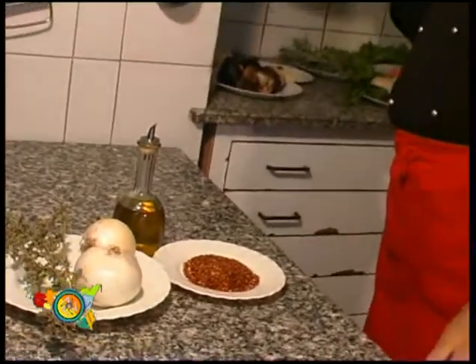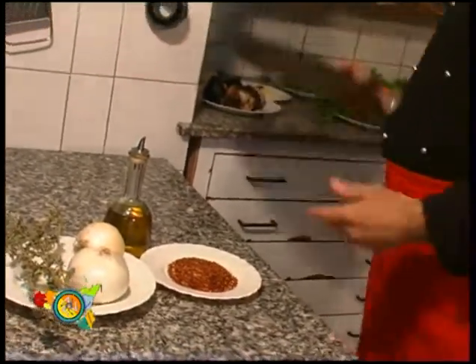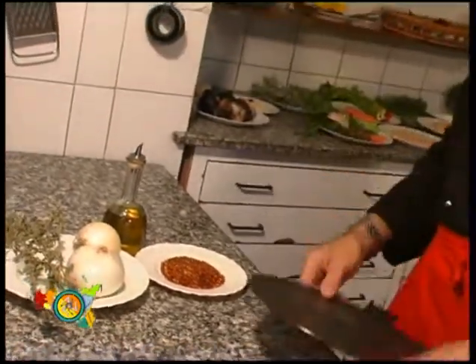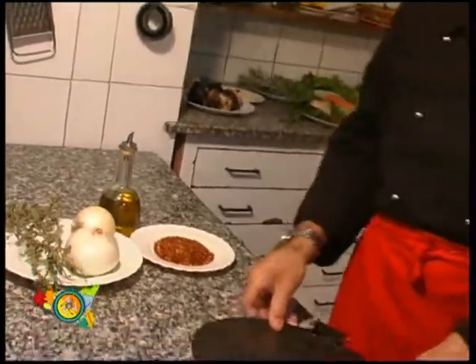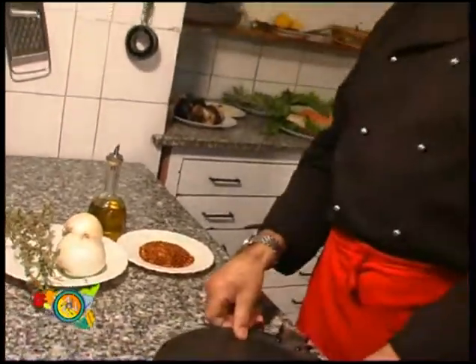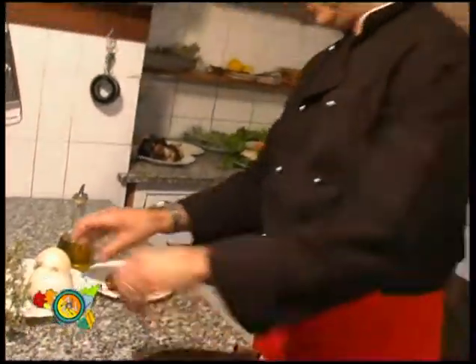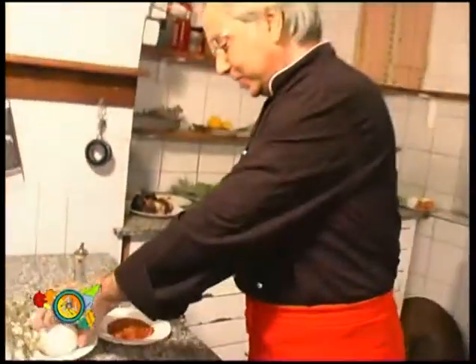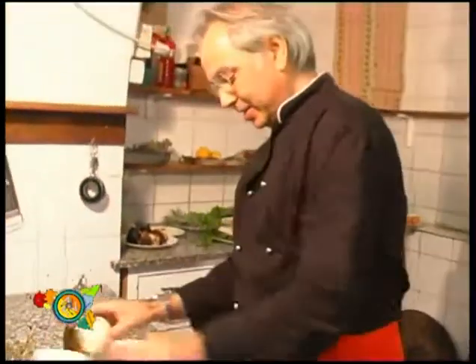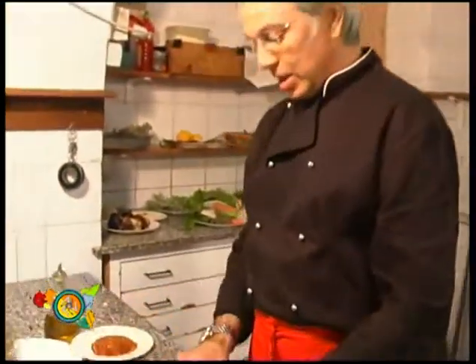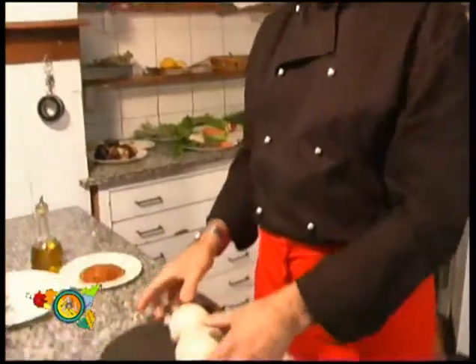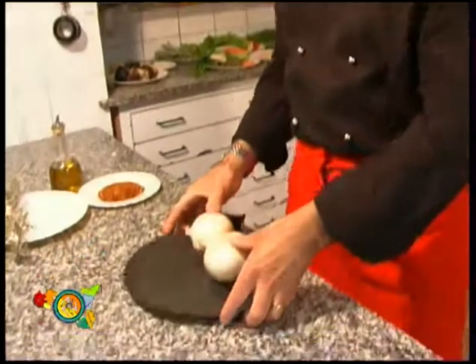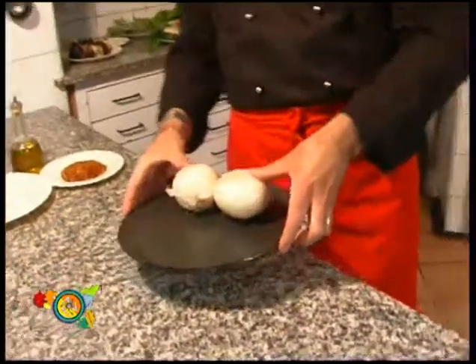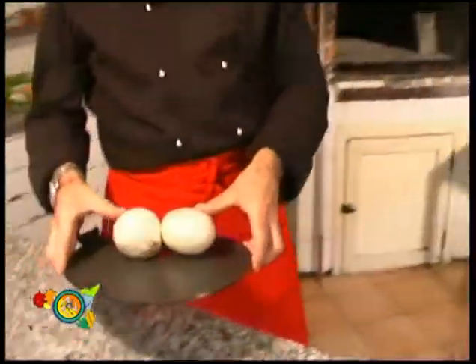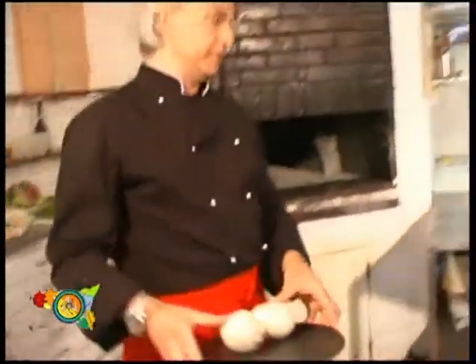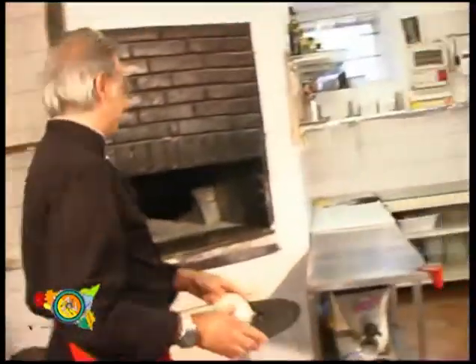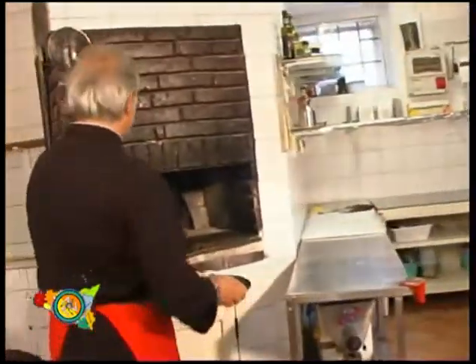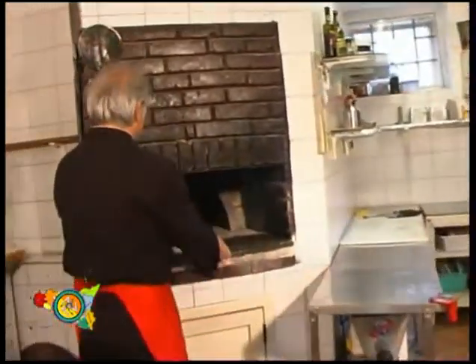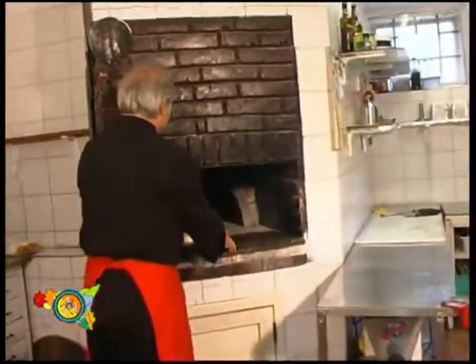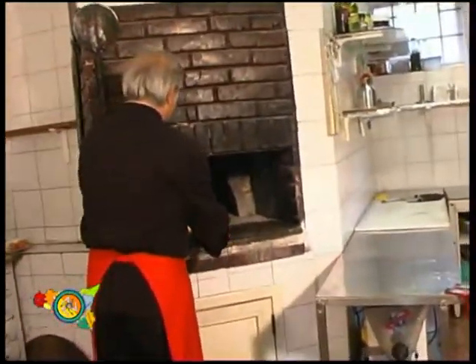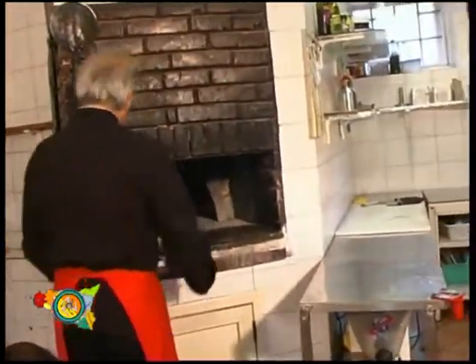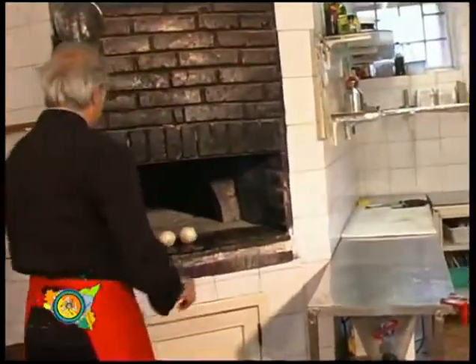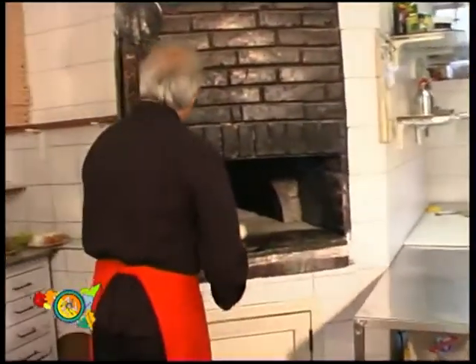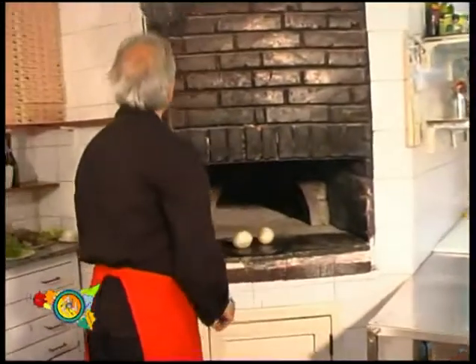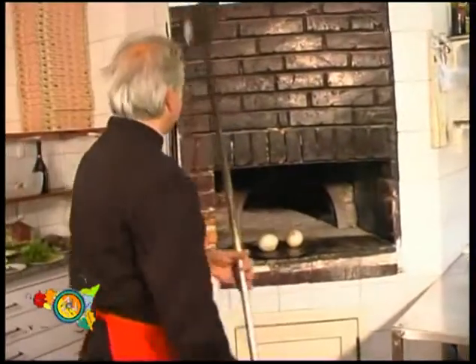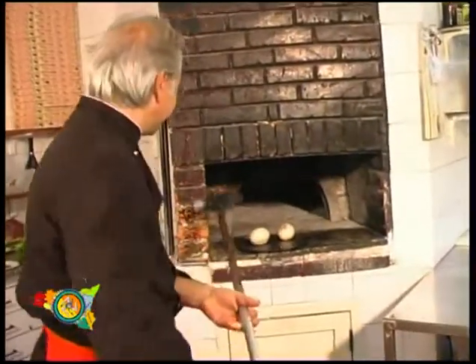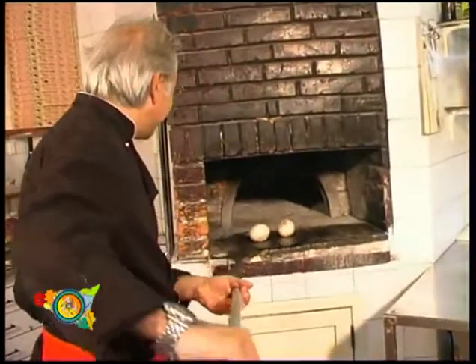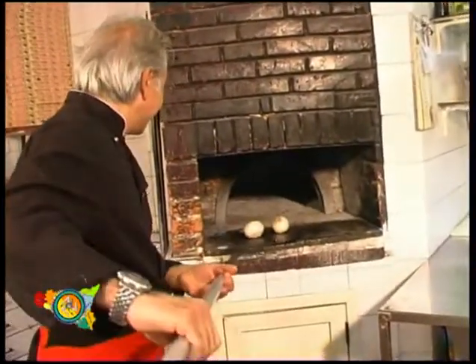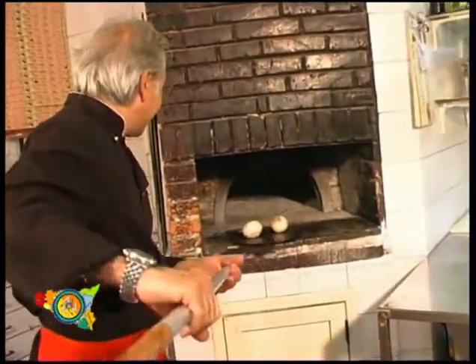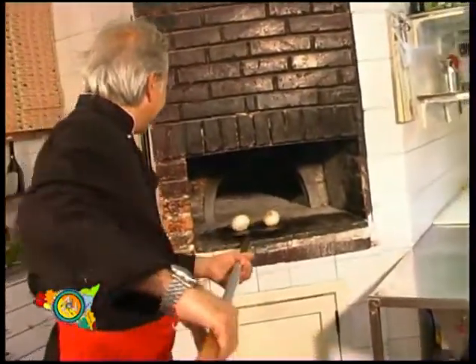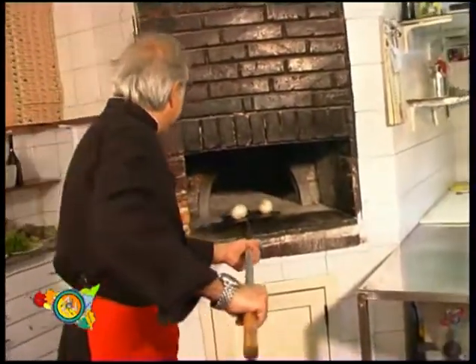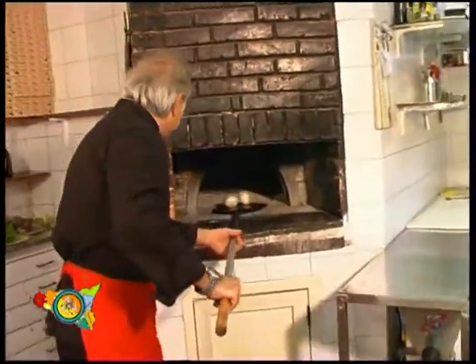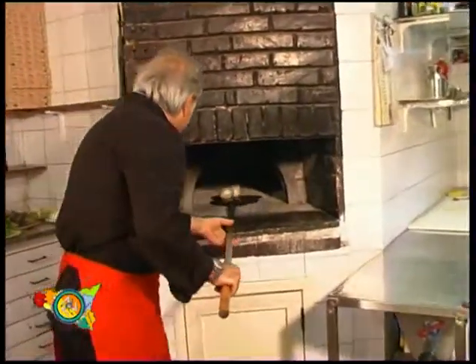Let's take two onions and put them in the oven at 200 degrees. It would work better with a stone oven, for about 20 to 25 minutes.